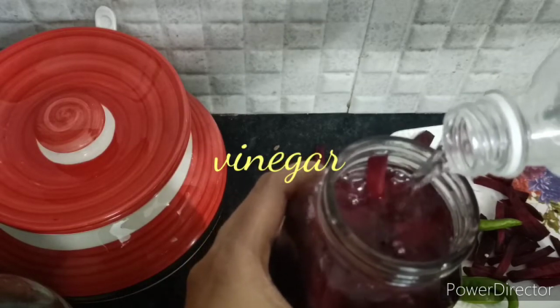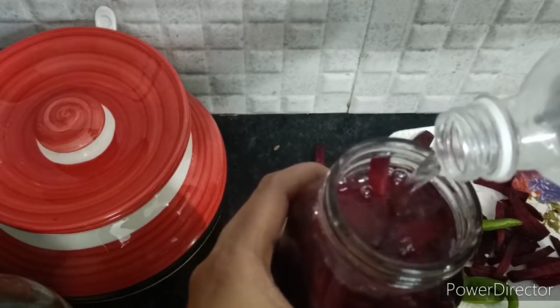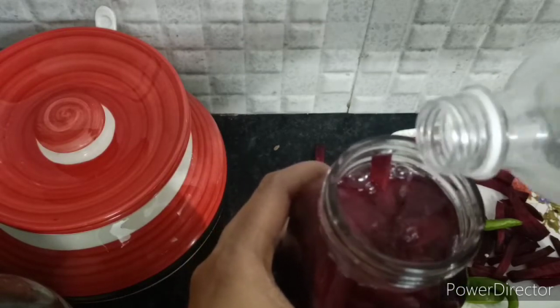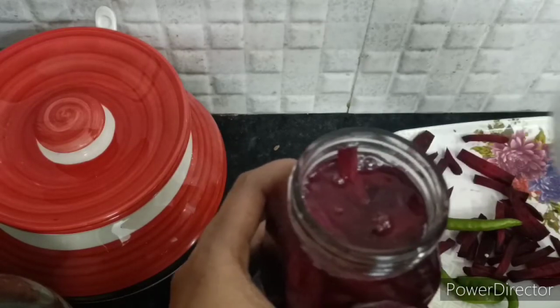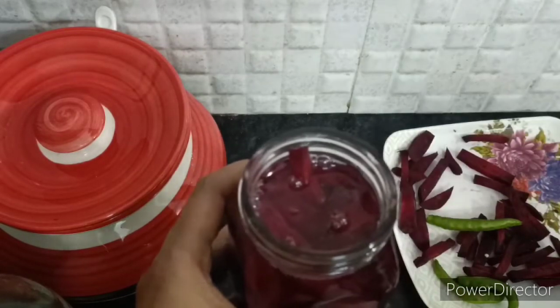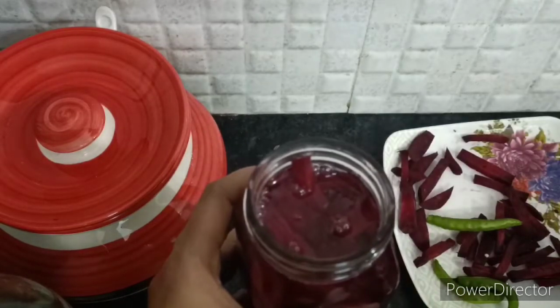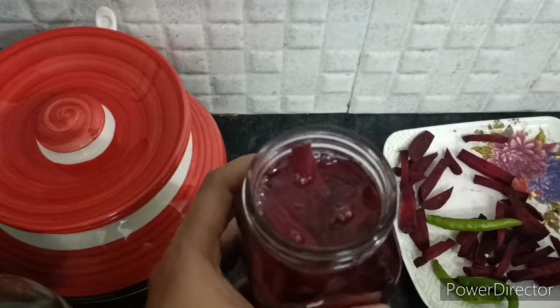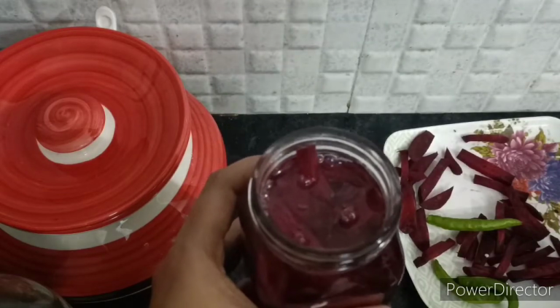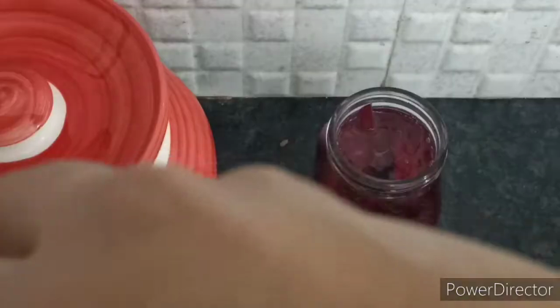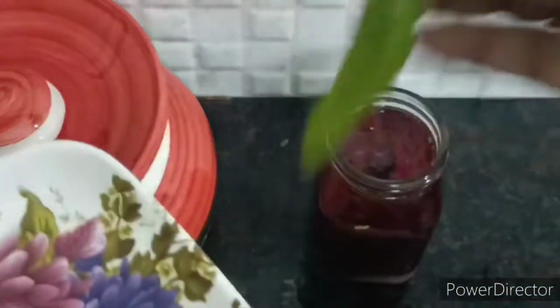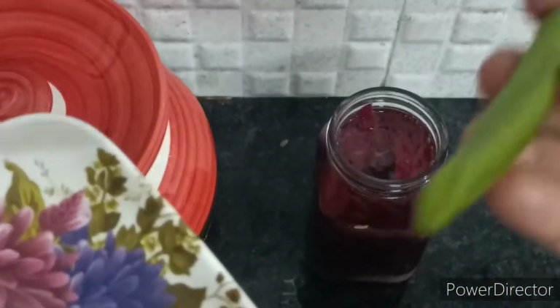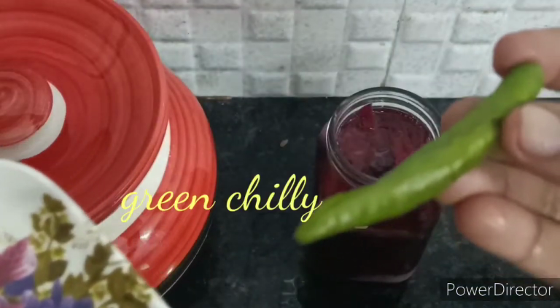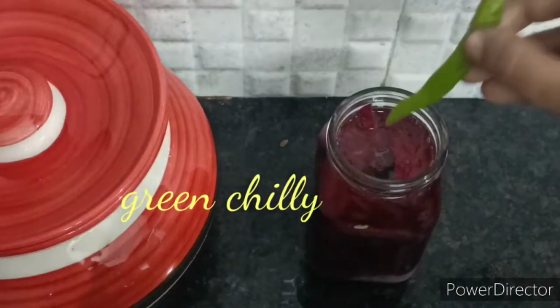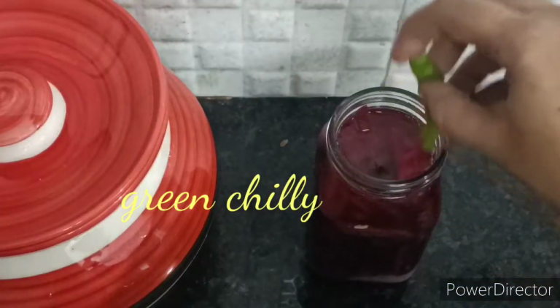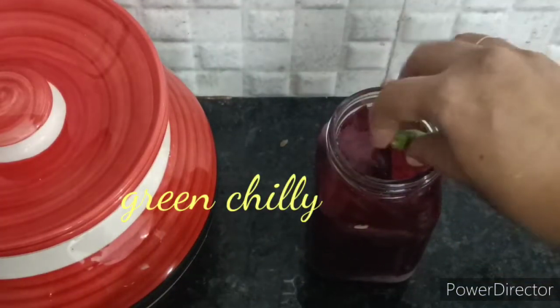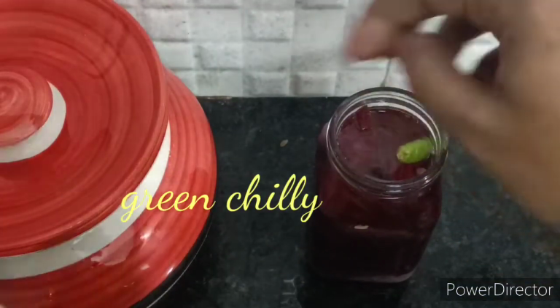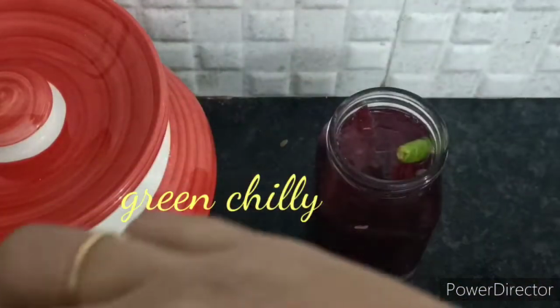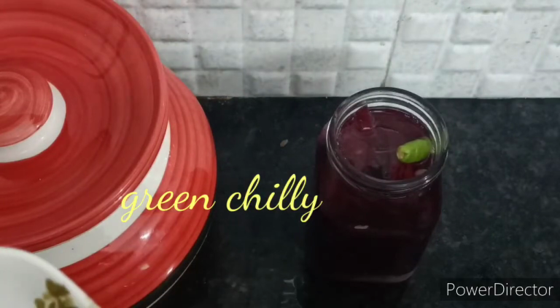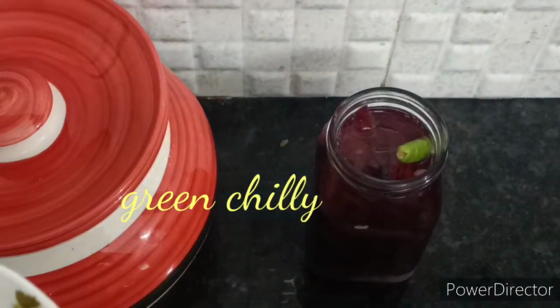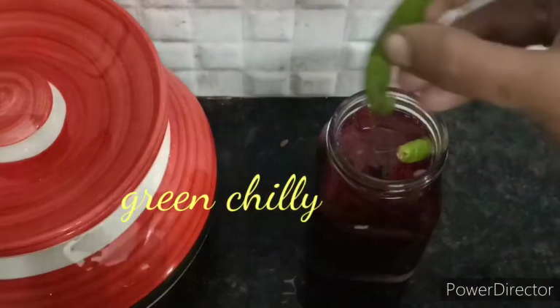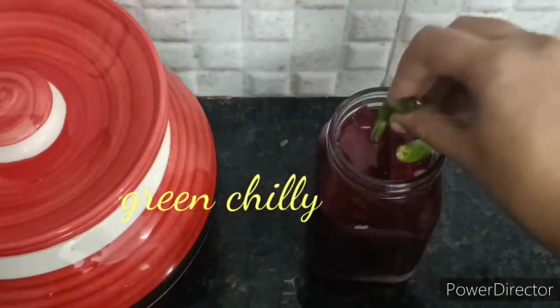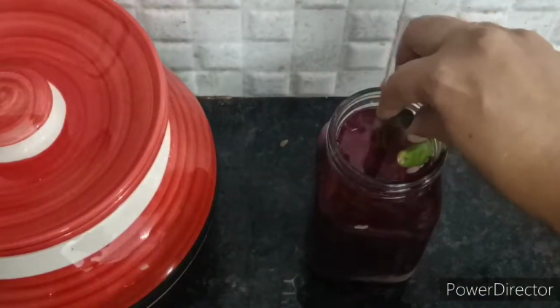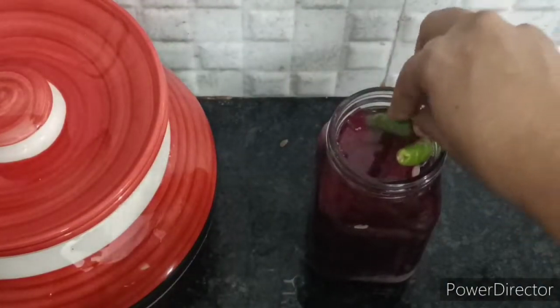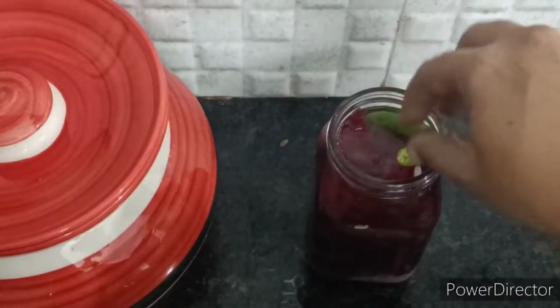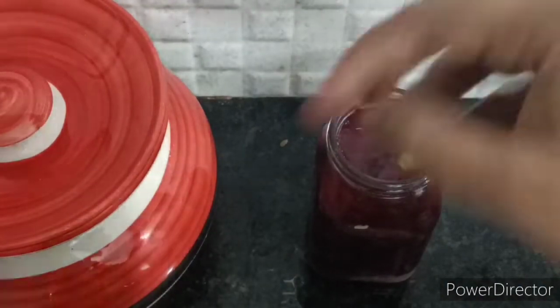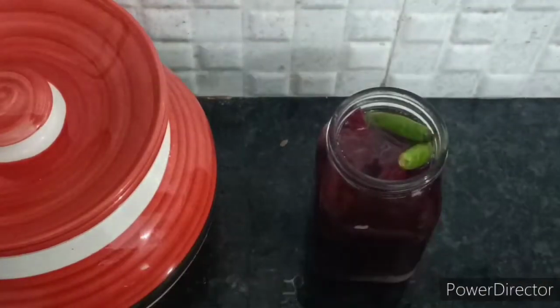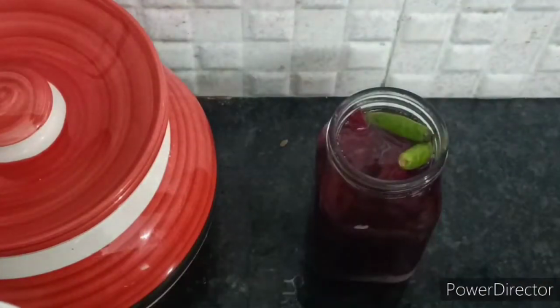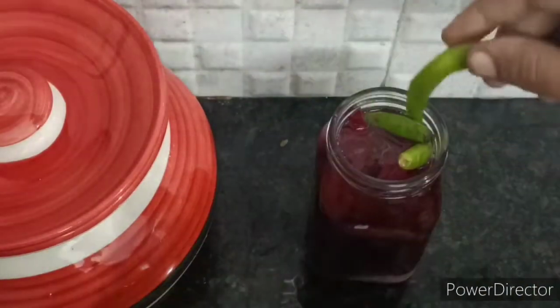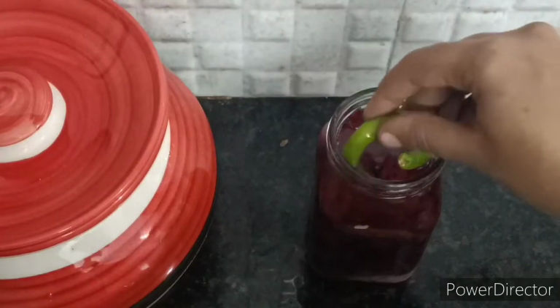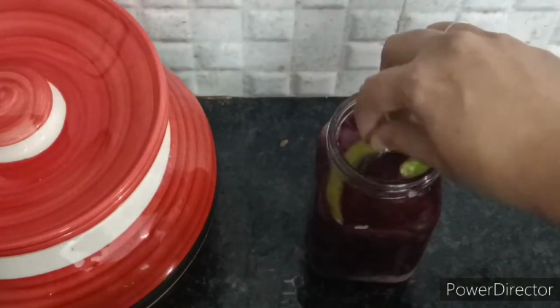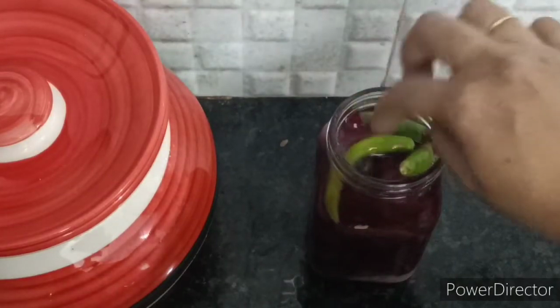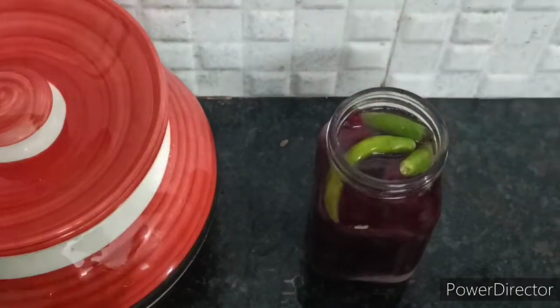Now we will use vinegar. First, half — we will use beetroot. We will use vinegar. Last, we will add 1.5. We will add 1.5.